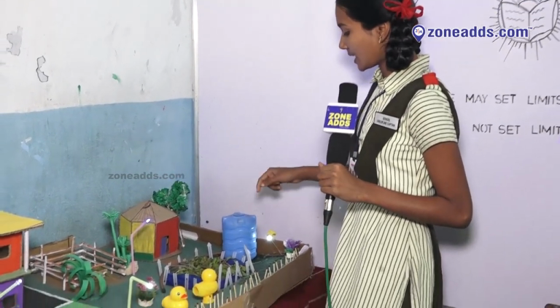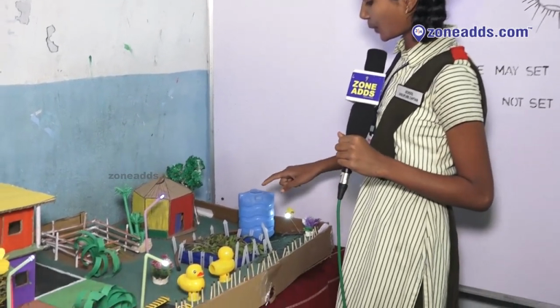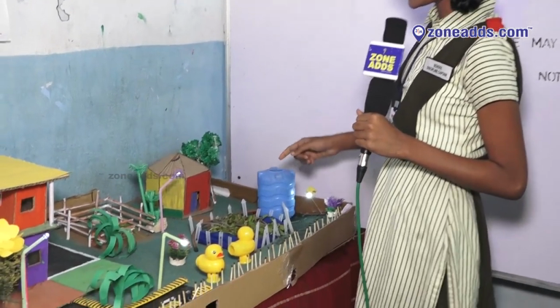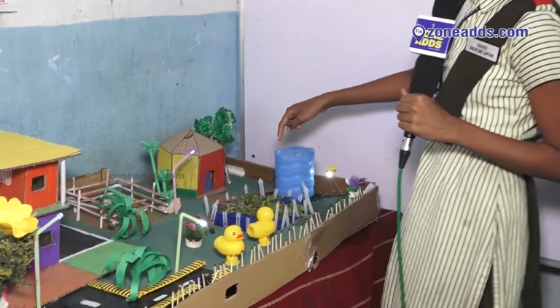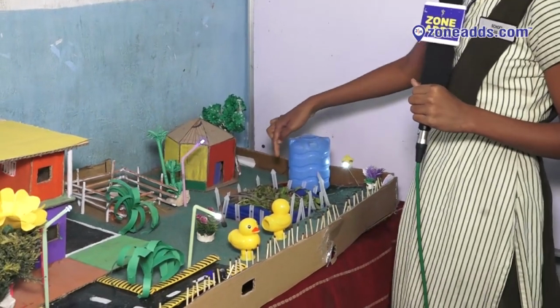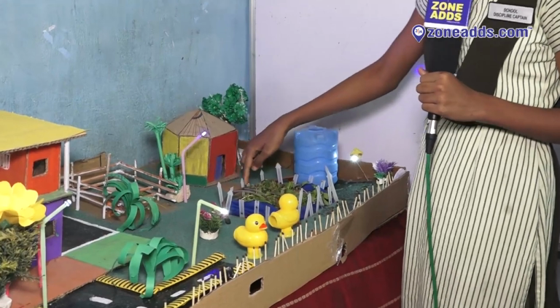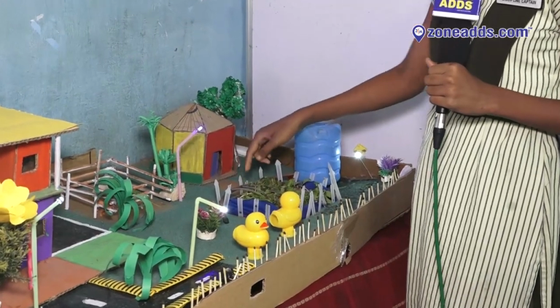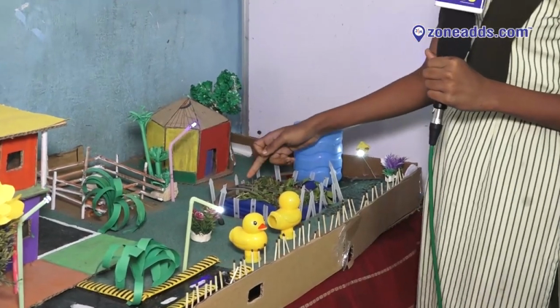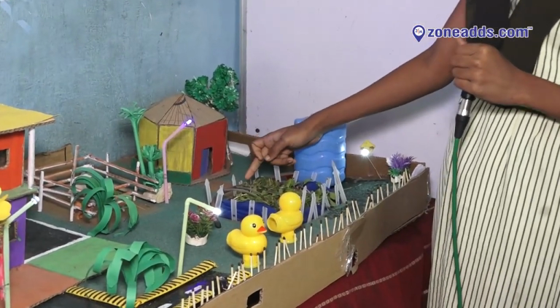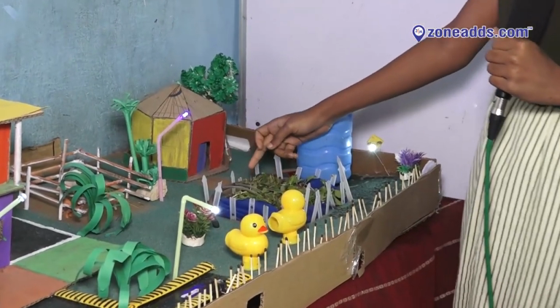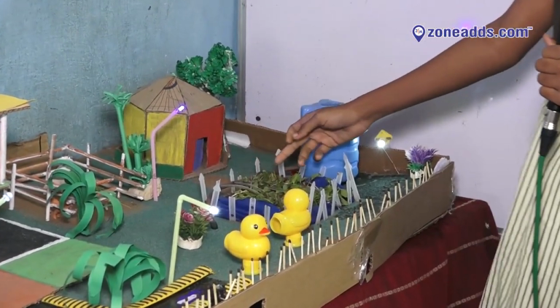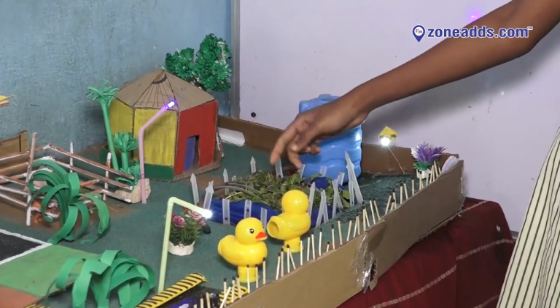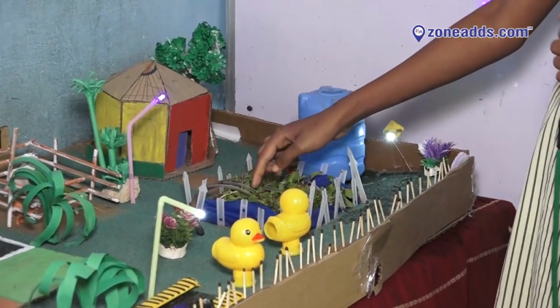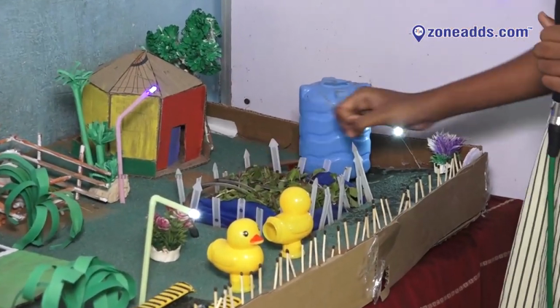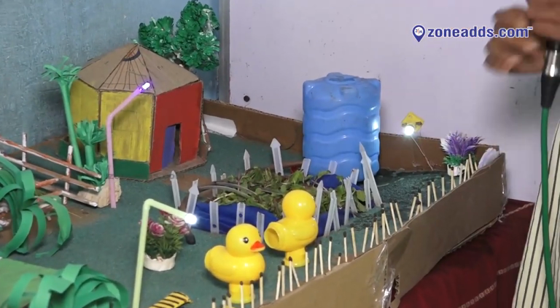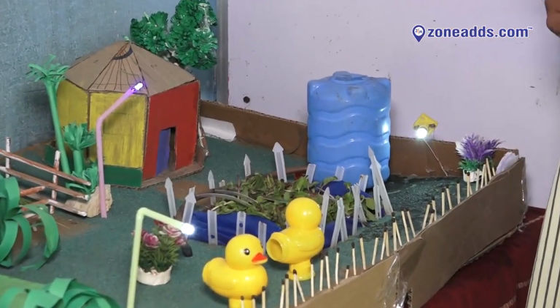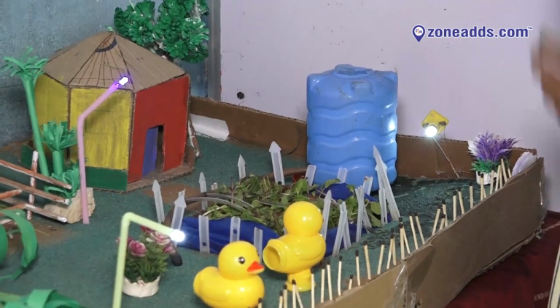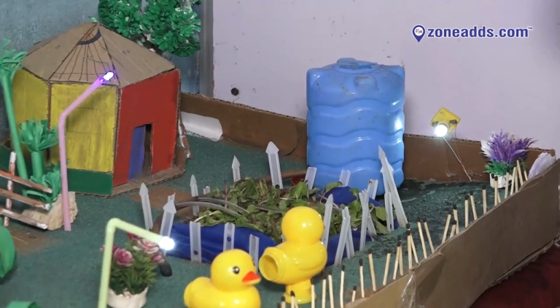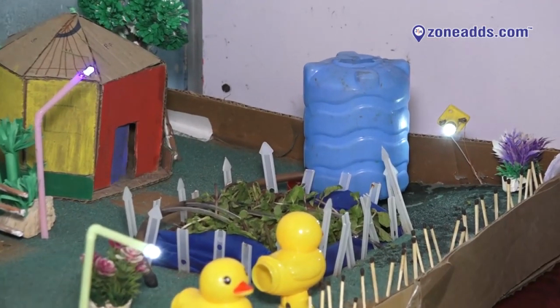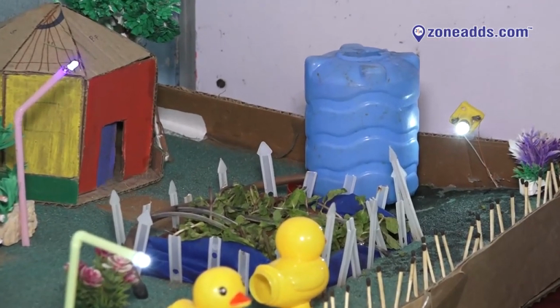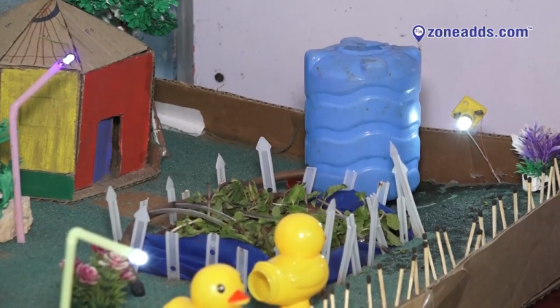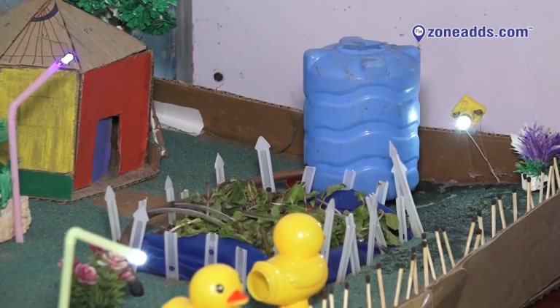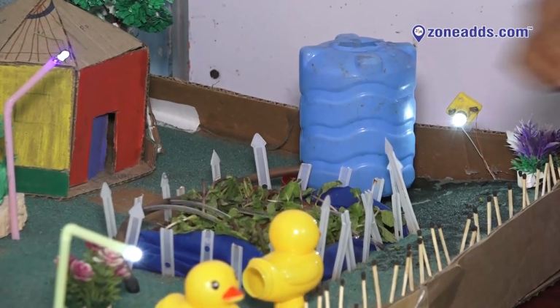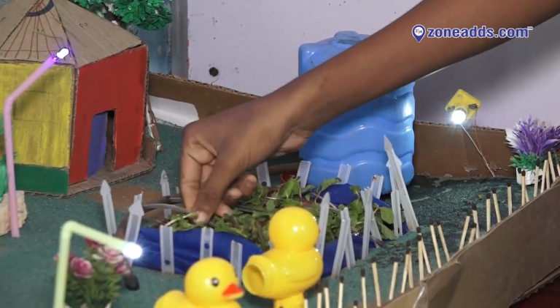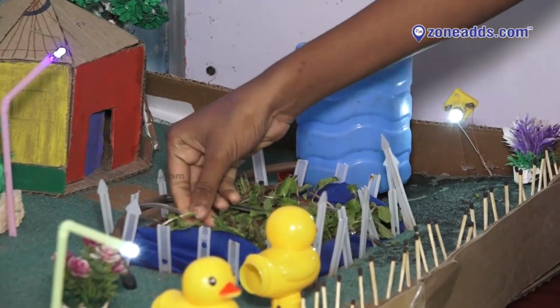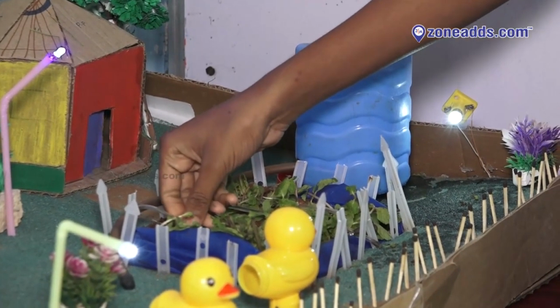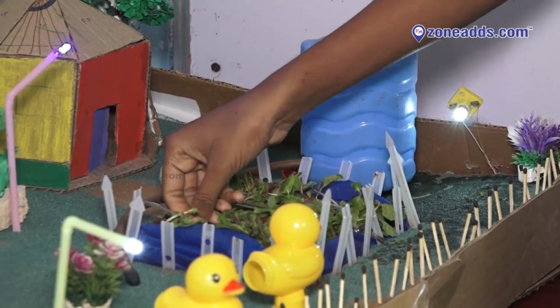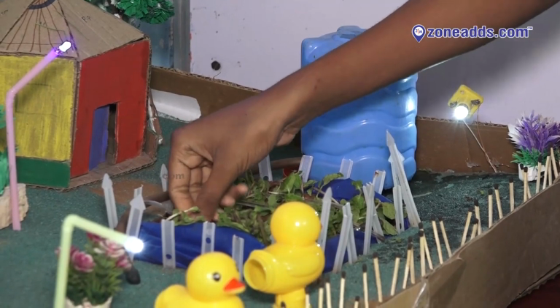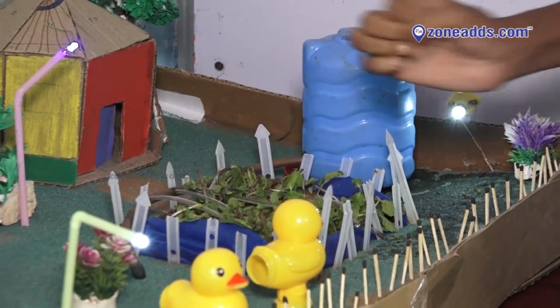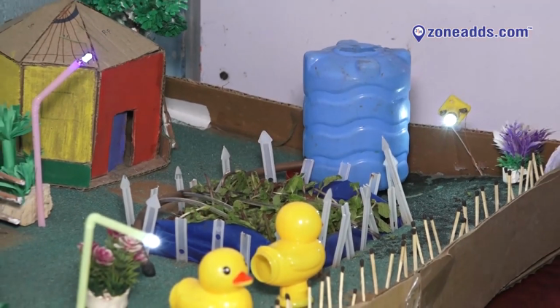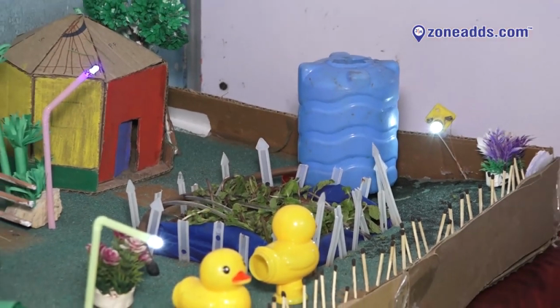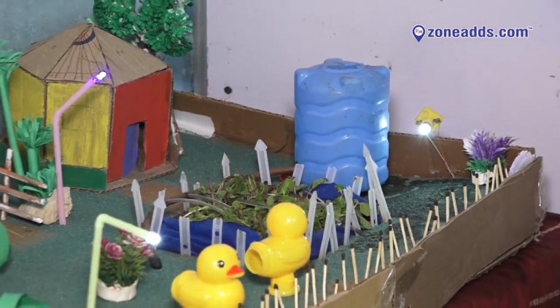The water supply goes to this pipe, and this pipe supplies the water to these emitters. These emitters have holes. The holes supply the water to the roots of the plants at the point of the roots. Thank you.